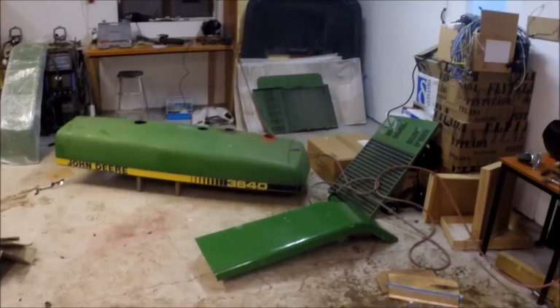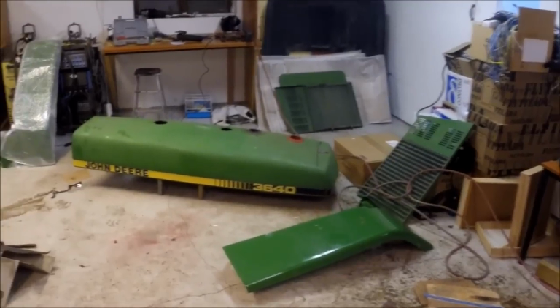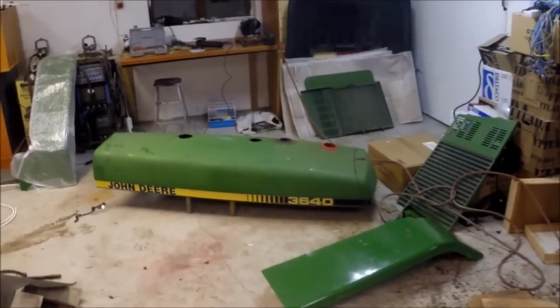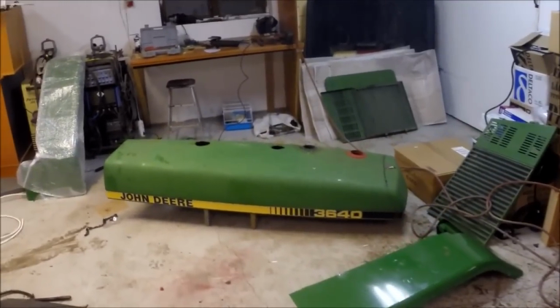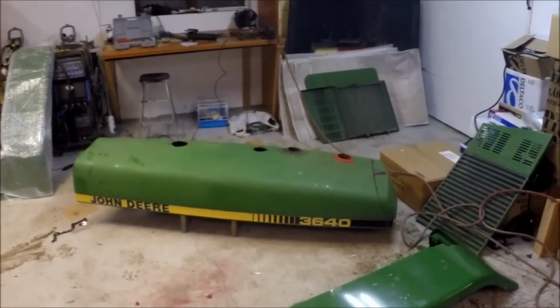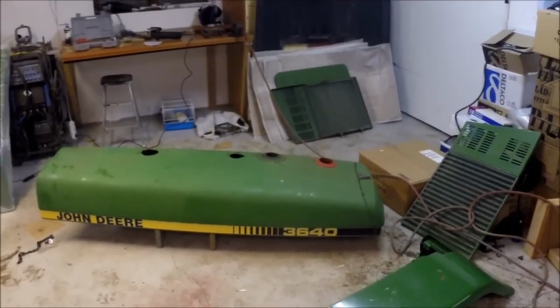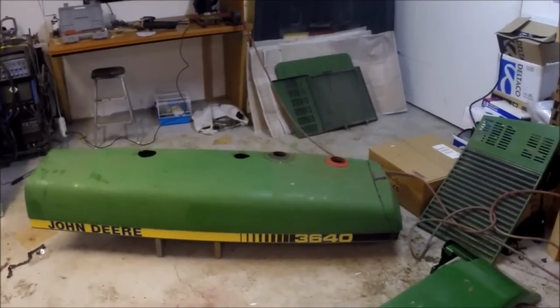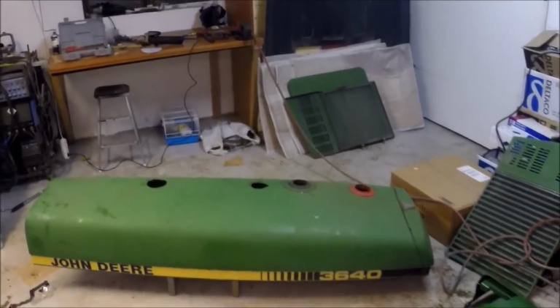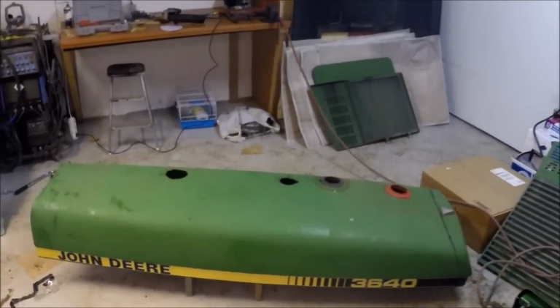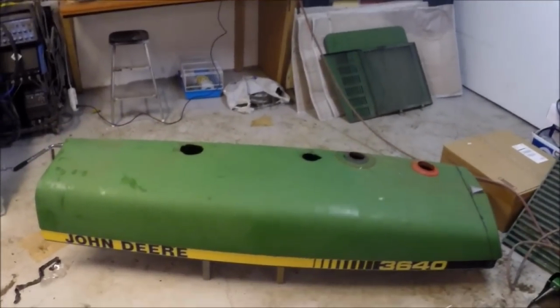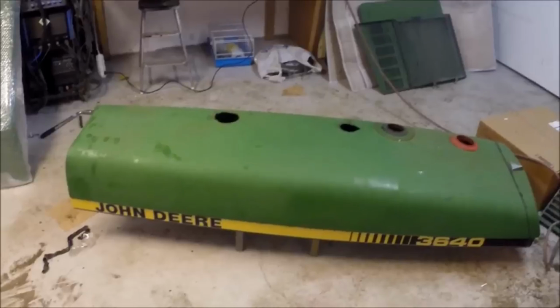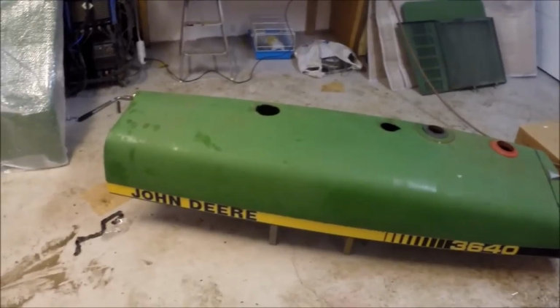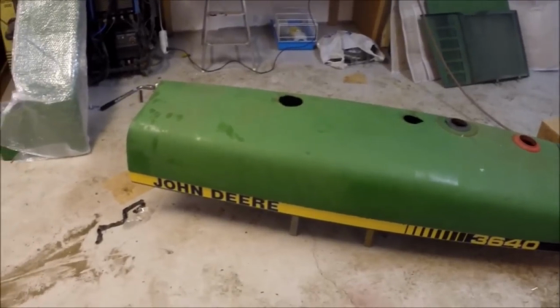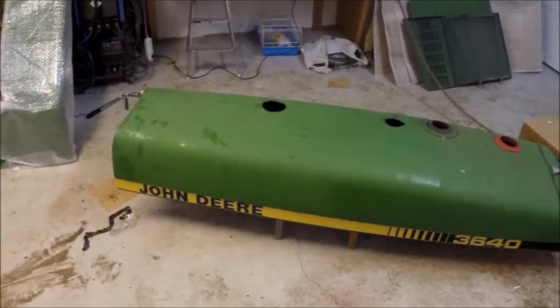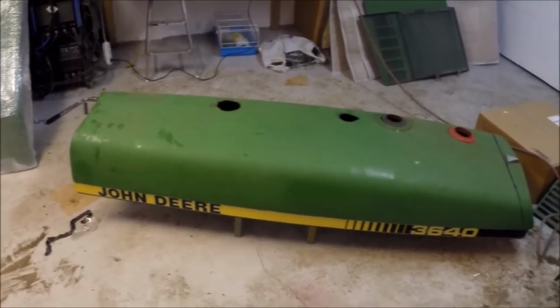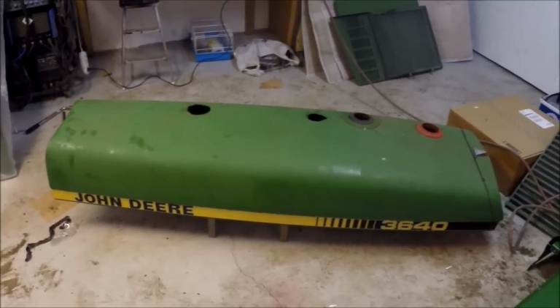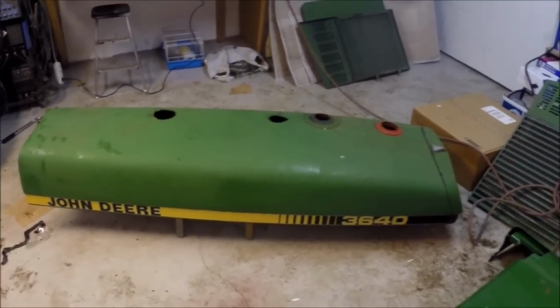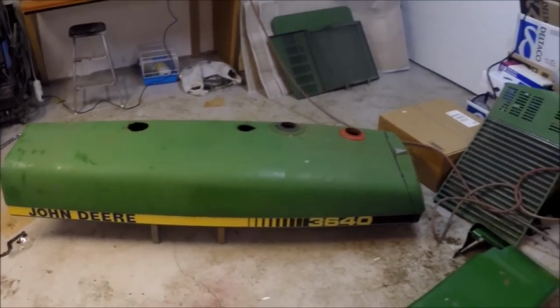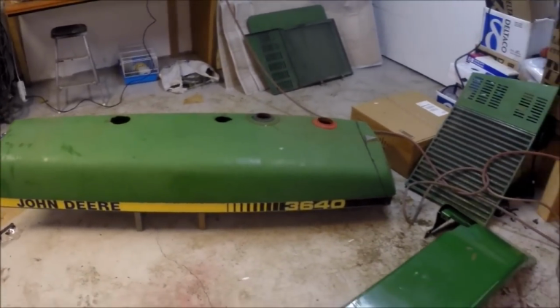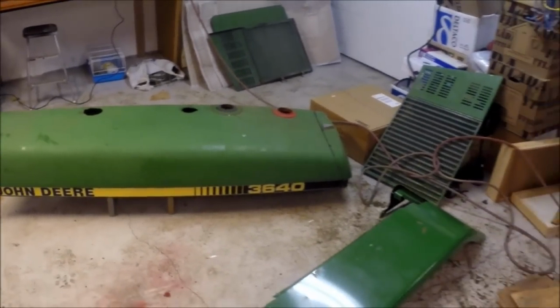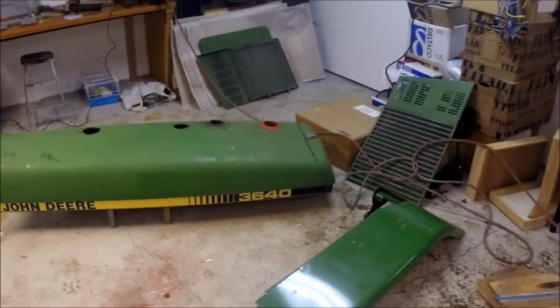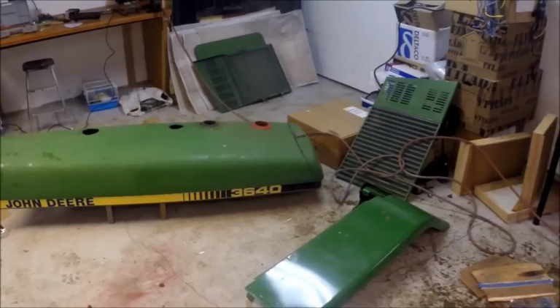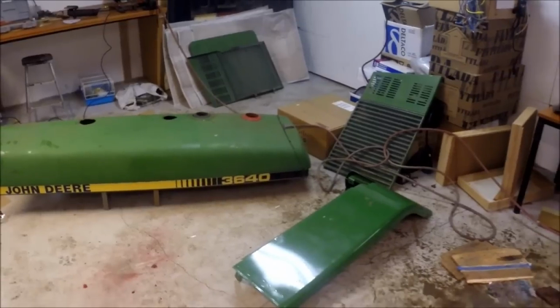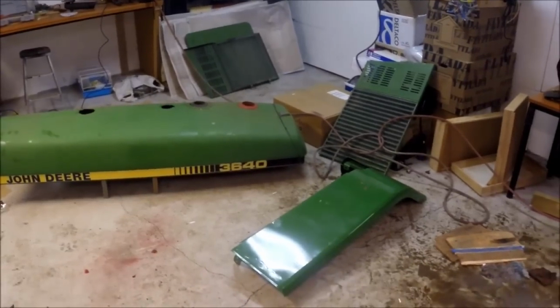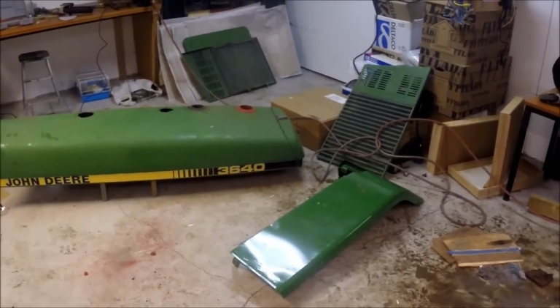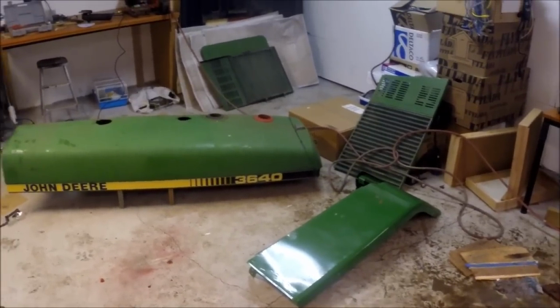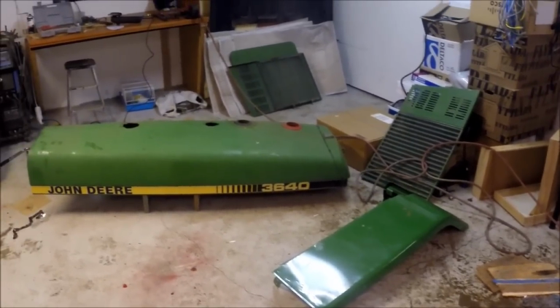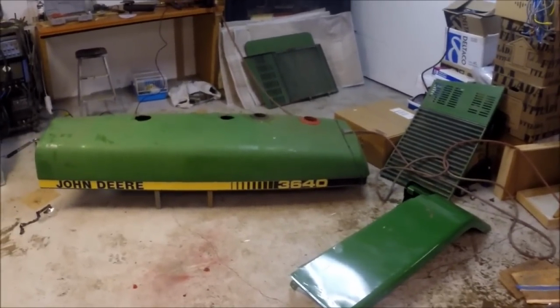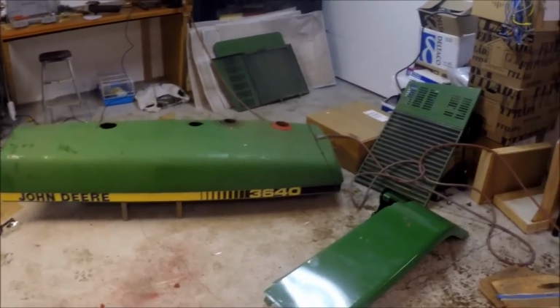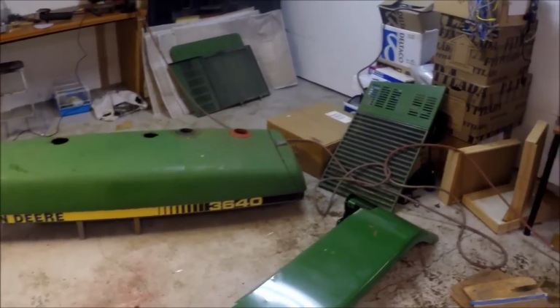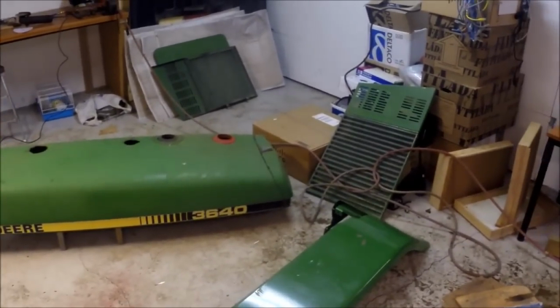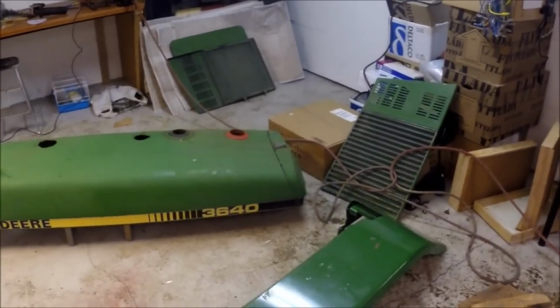Welcome back. We are going to start a new episode where we are going to paint some tractor parts. As you can see it's a Yondier 3640. Some parts are plastic and some parts are normal steel.